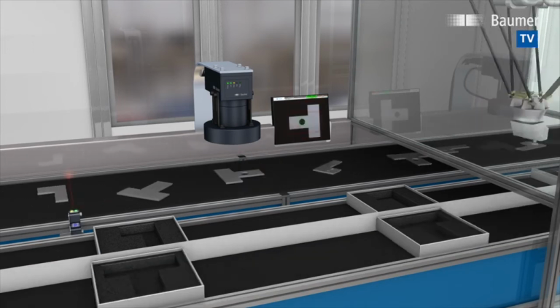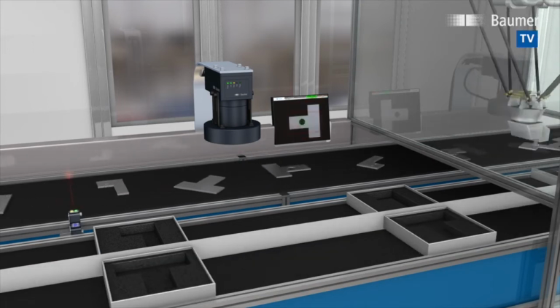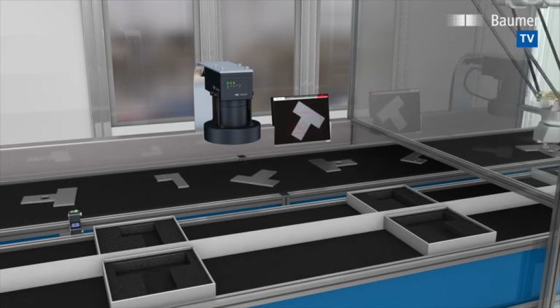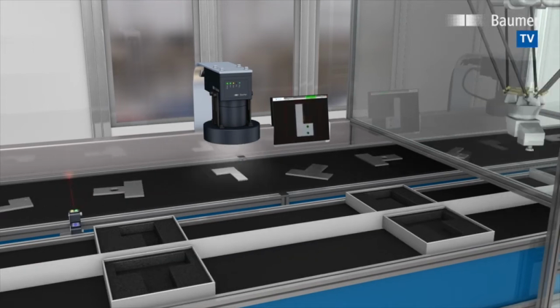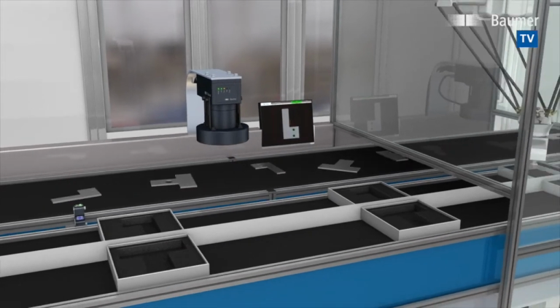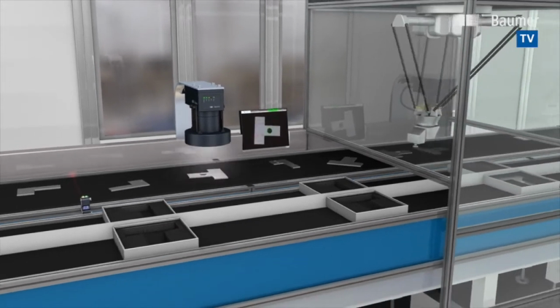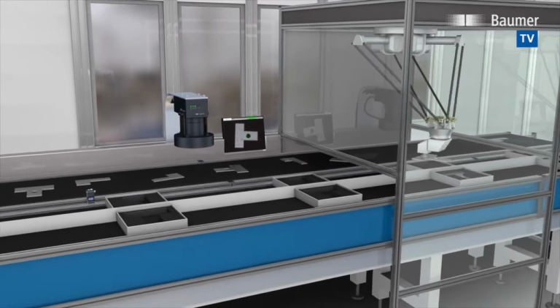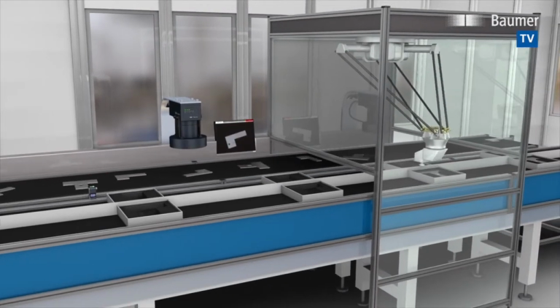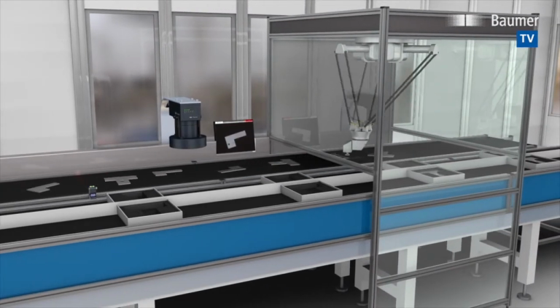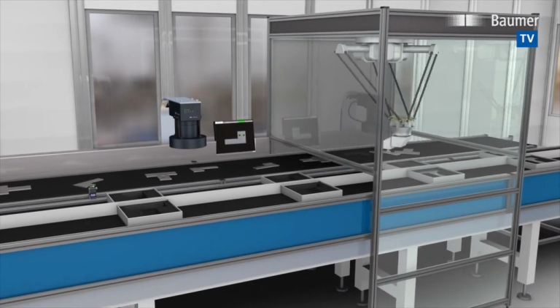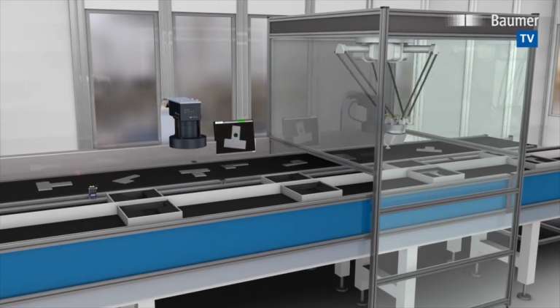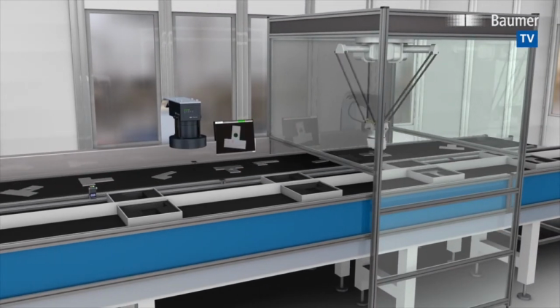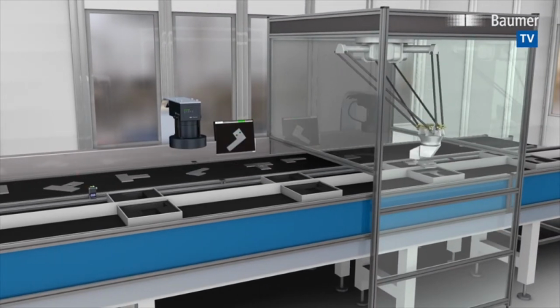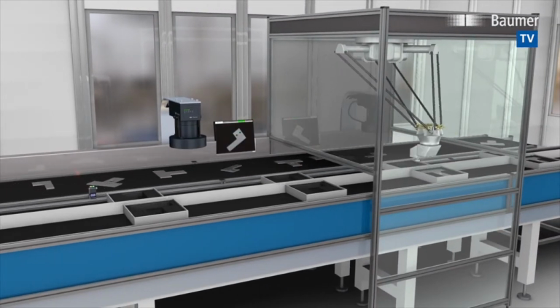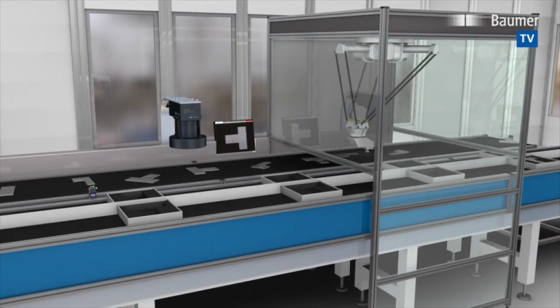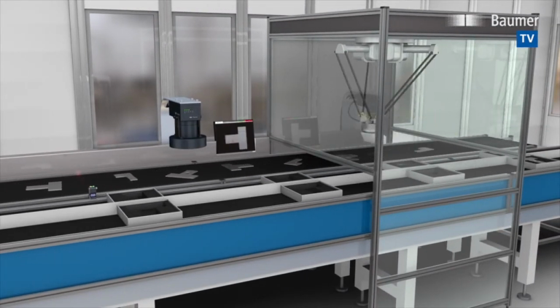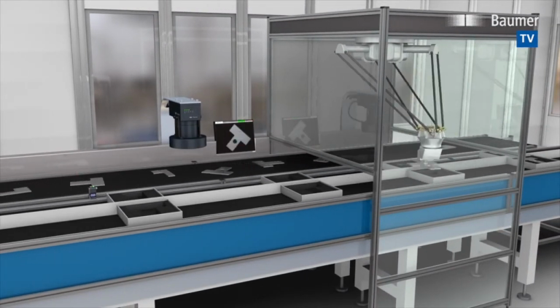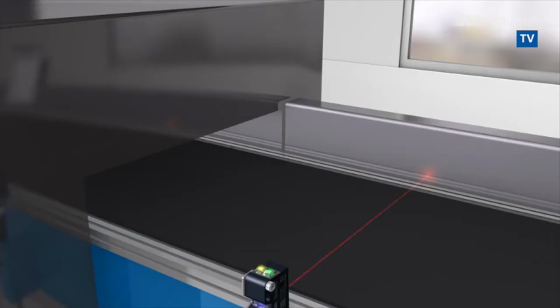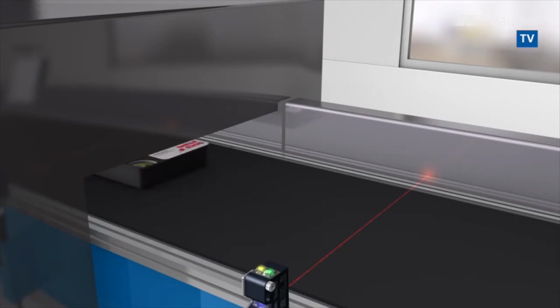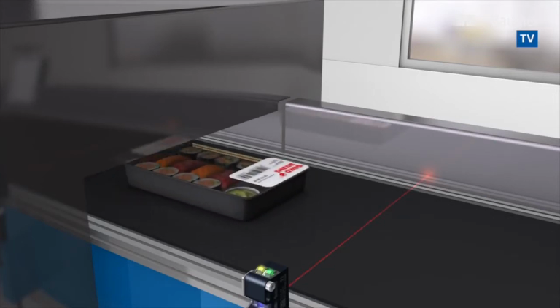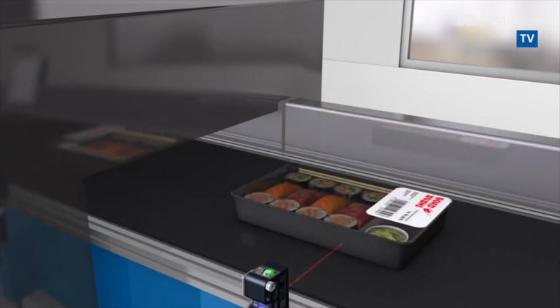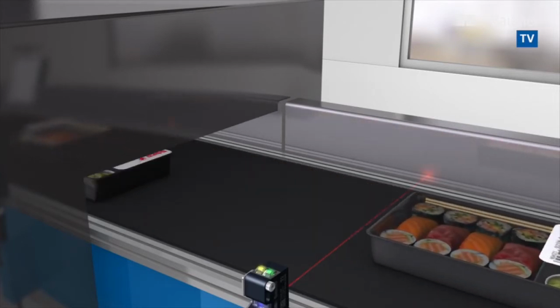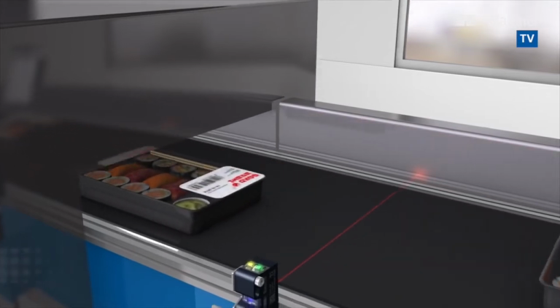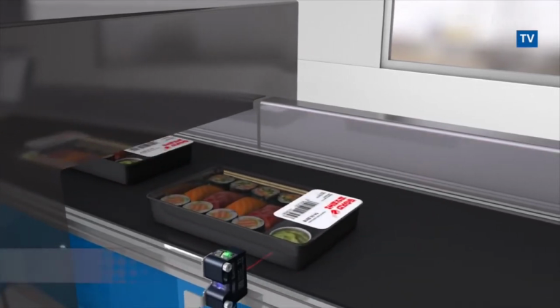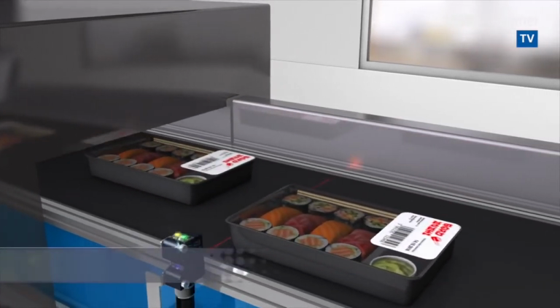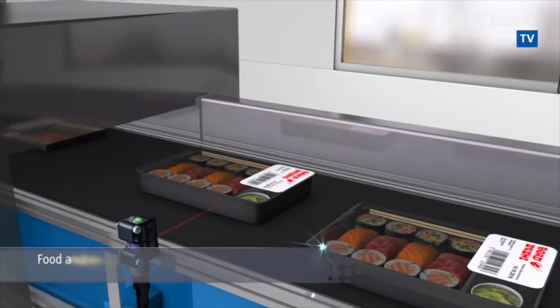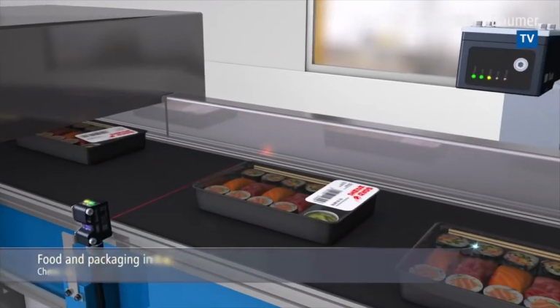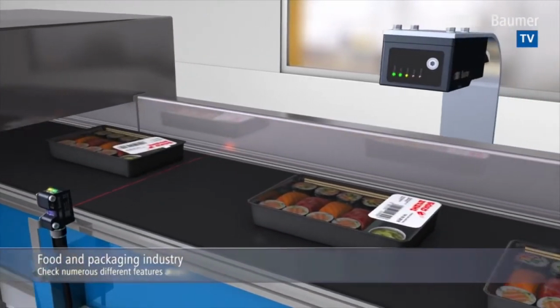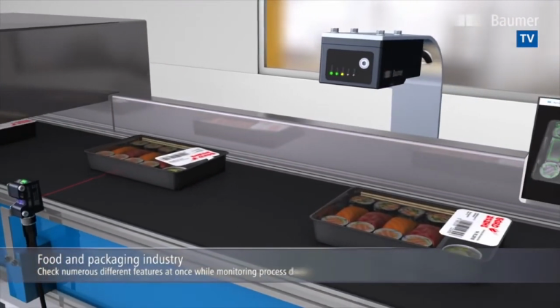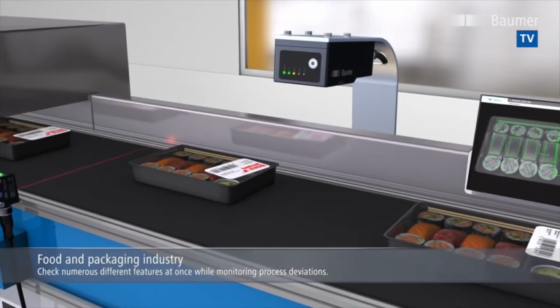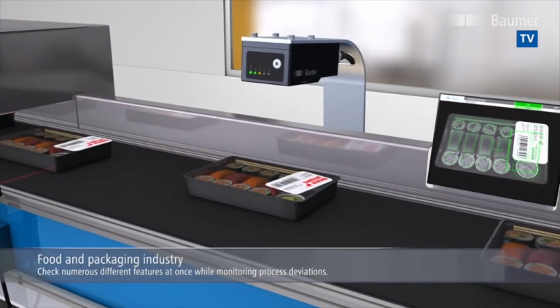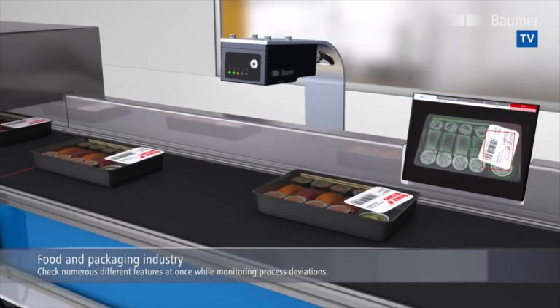VeriSense directly flashes illumination with up to 4 amperes, which makes any external flash controller superfluous. VeriSense checks everything simultaneously with a single shot. Is everything in the package?